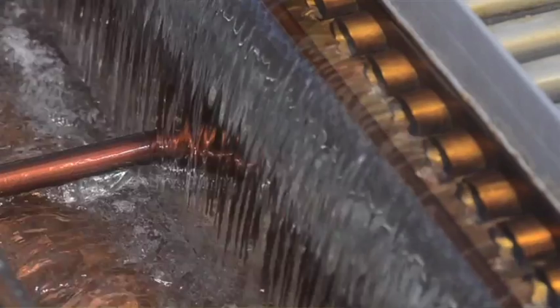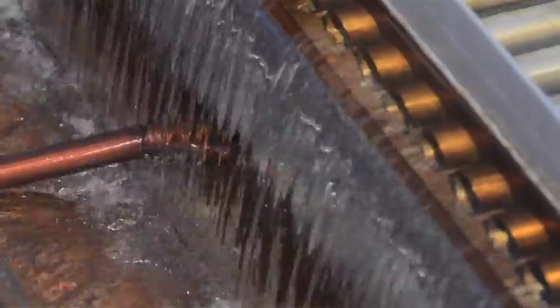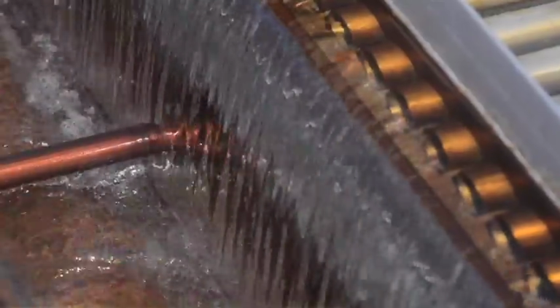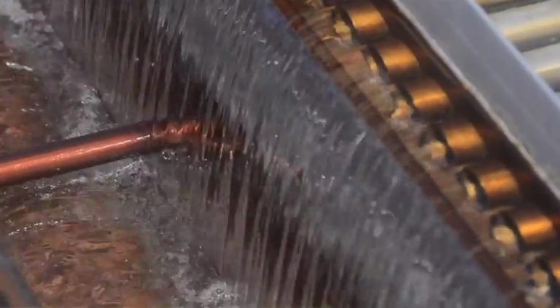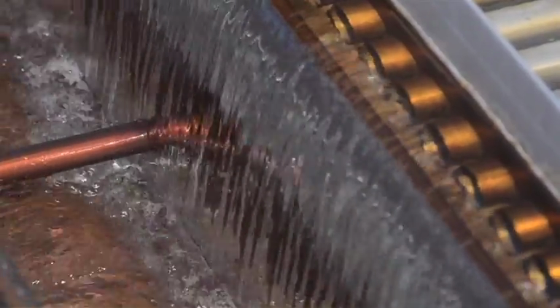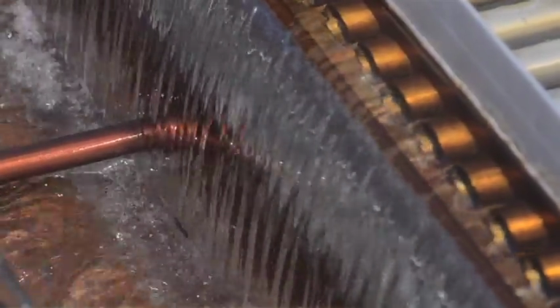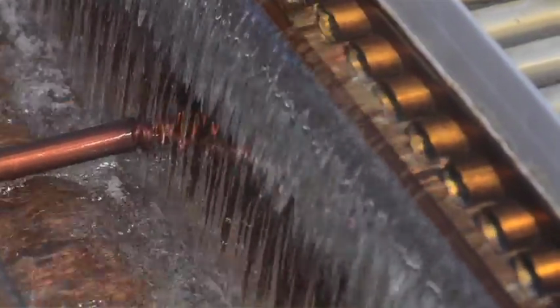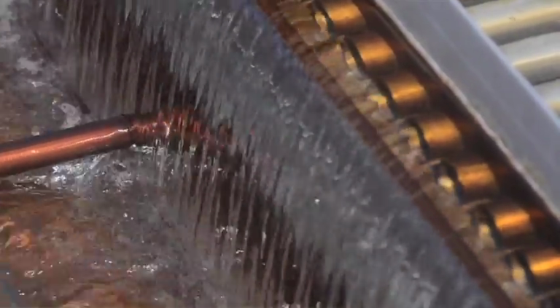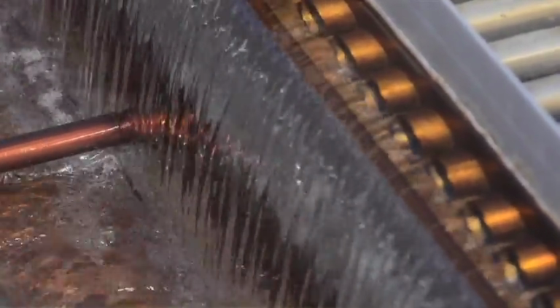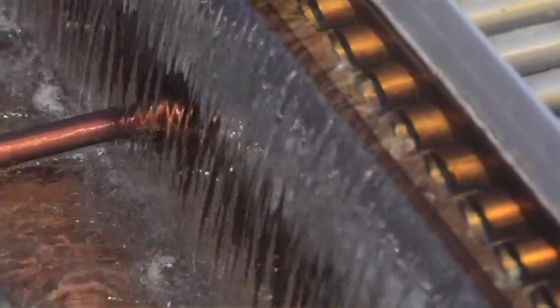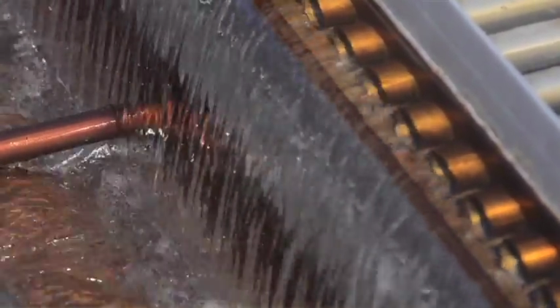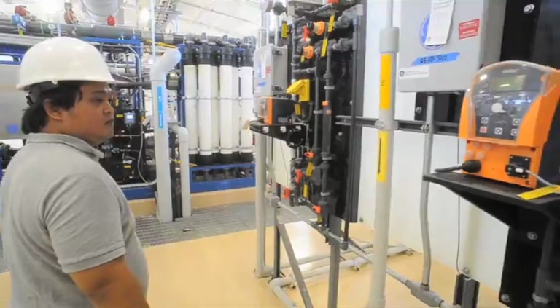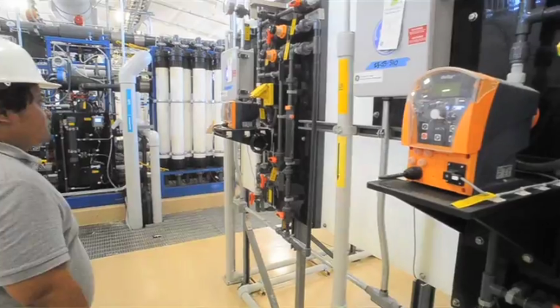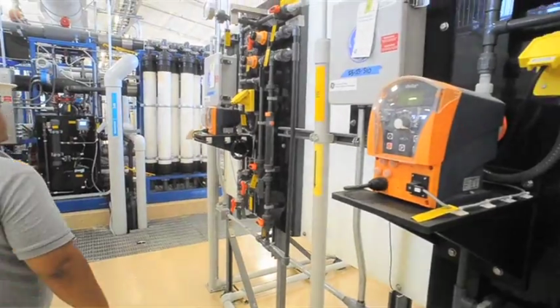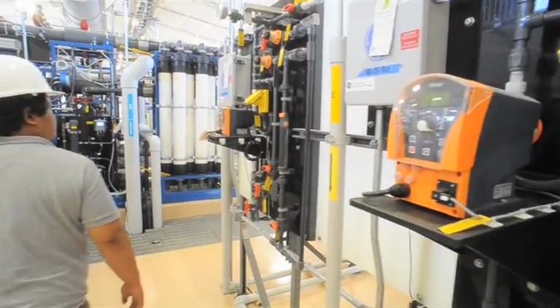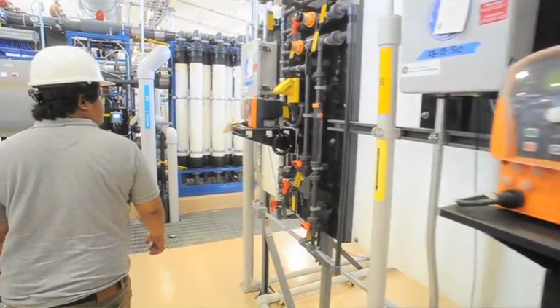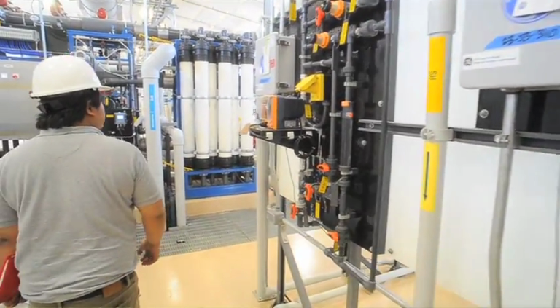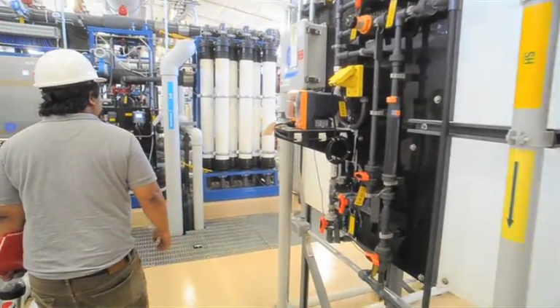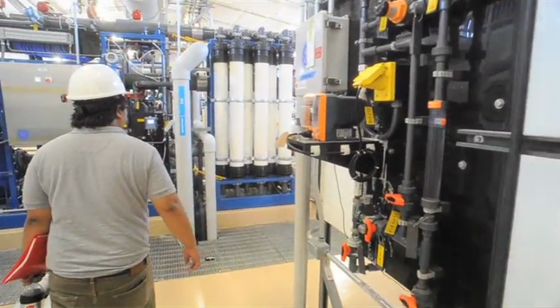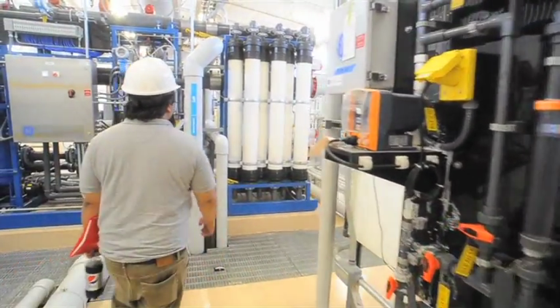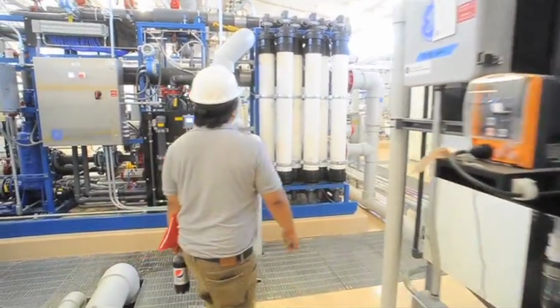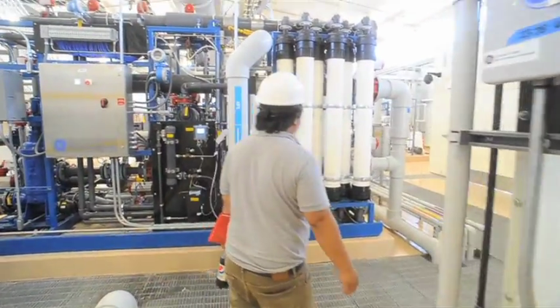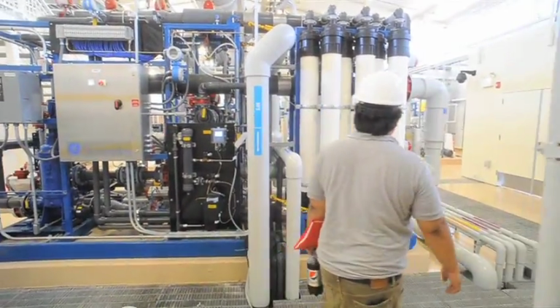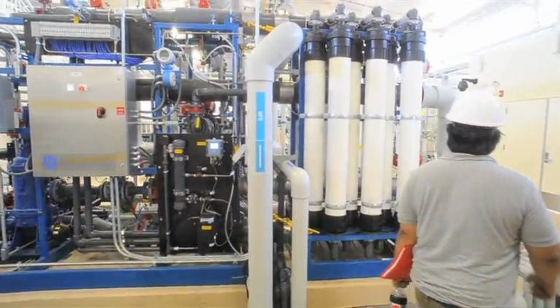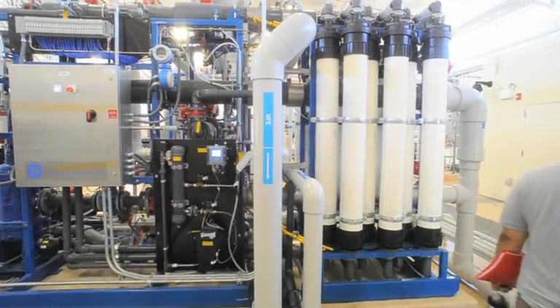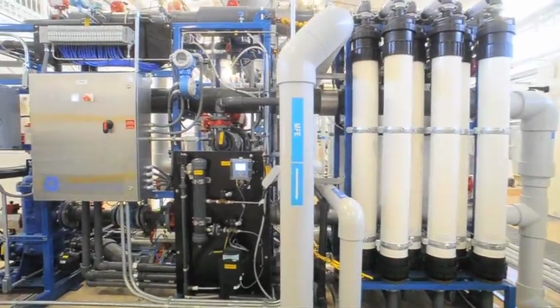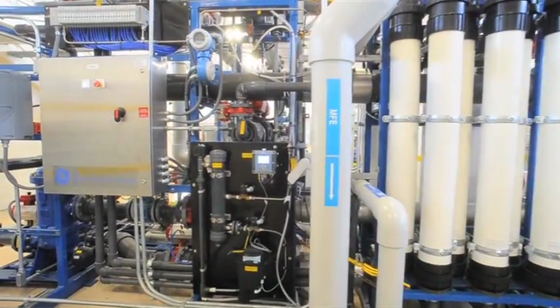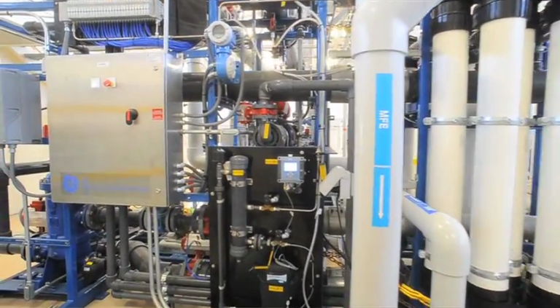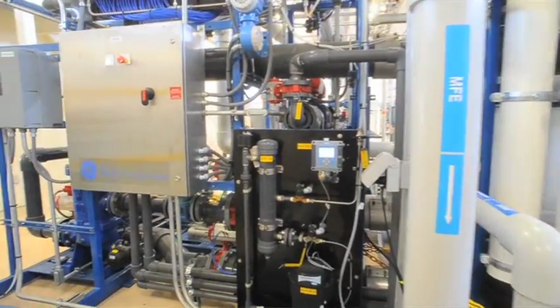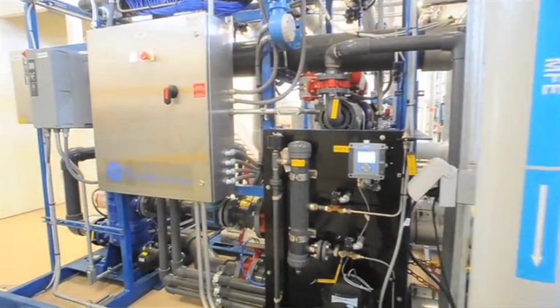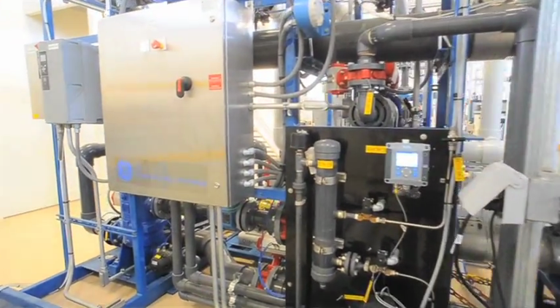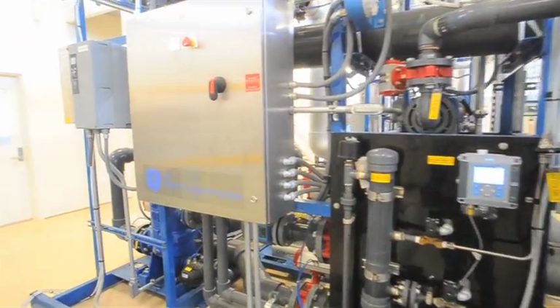I'm extremely excited to say today that off of the 90,000 acres we are discharging about one cubic foot per second to the San Joaquin River. That's less than an acre foot of water off of 90,000 acres.